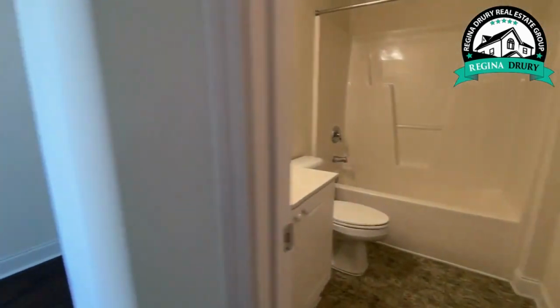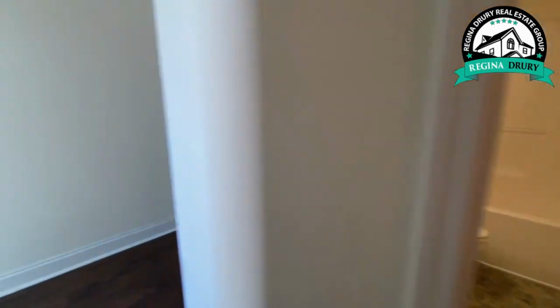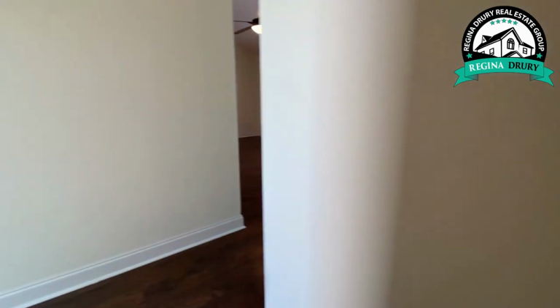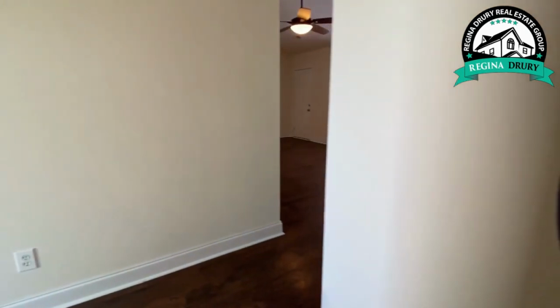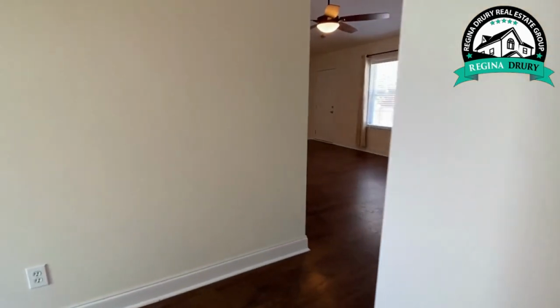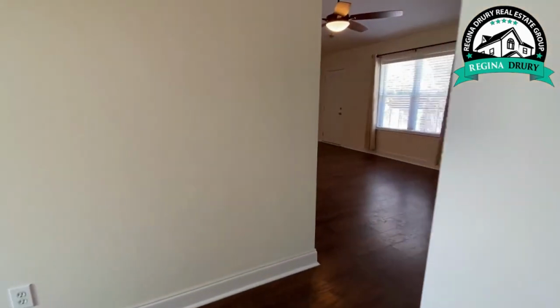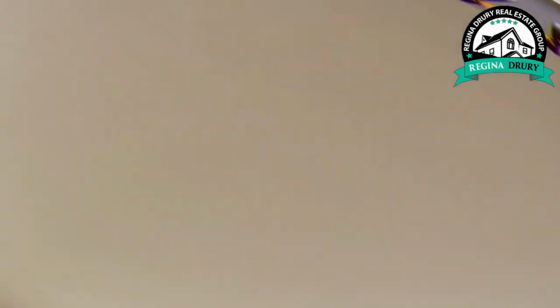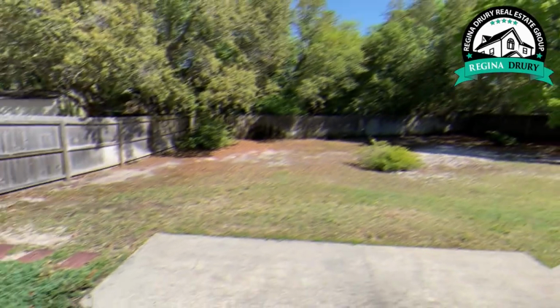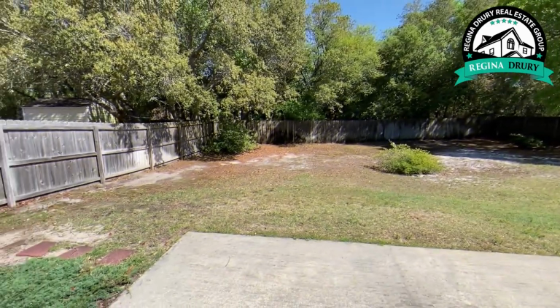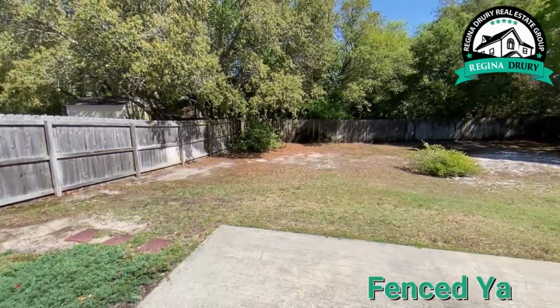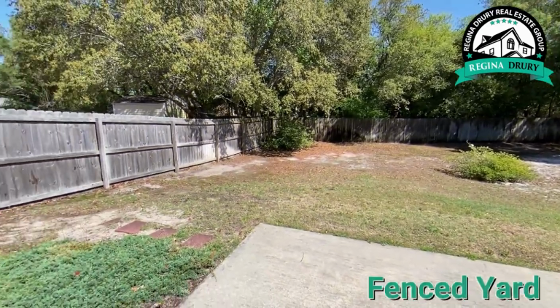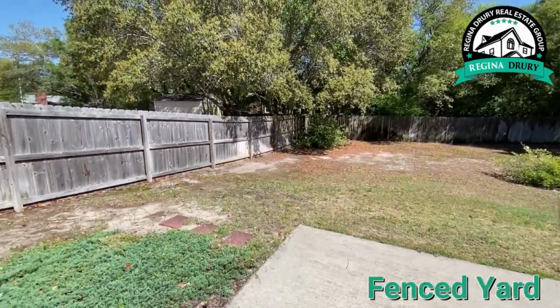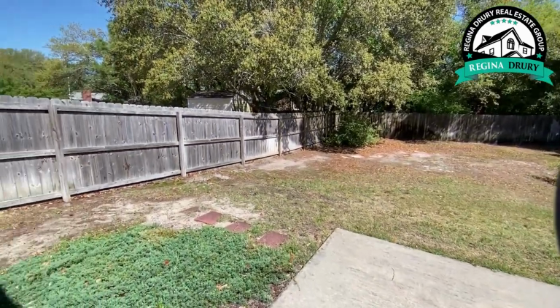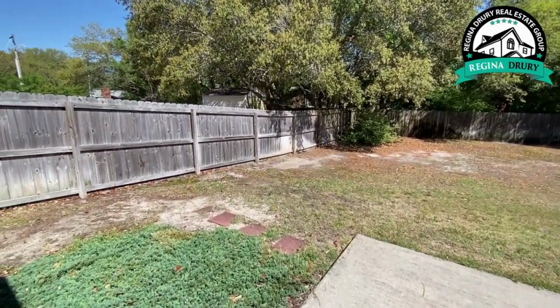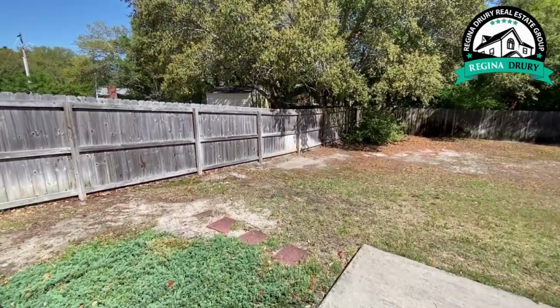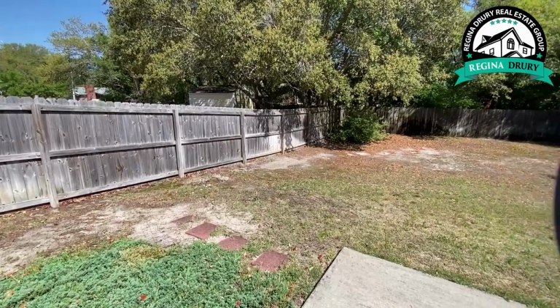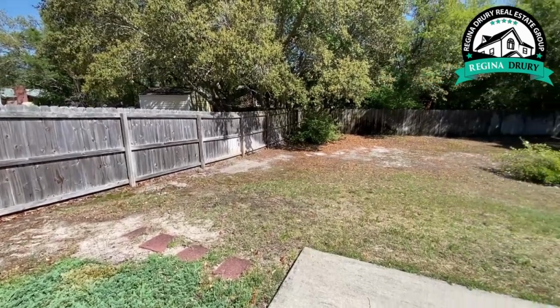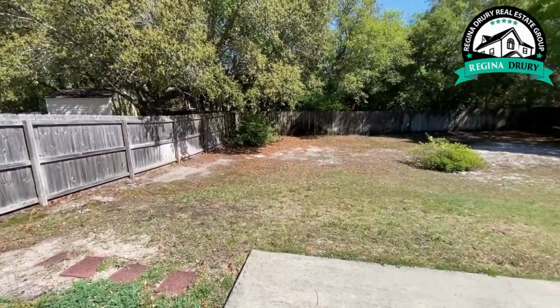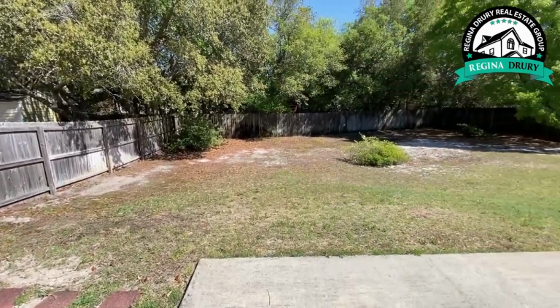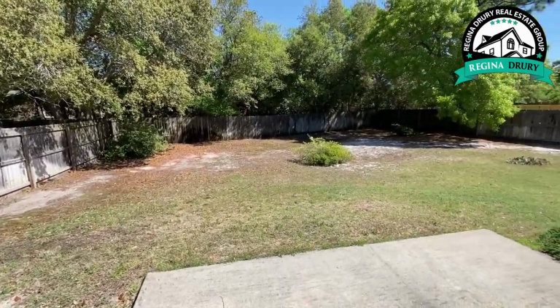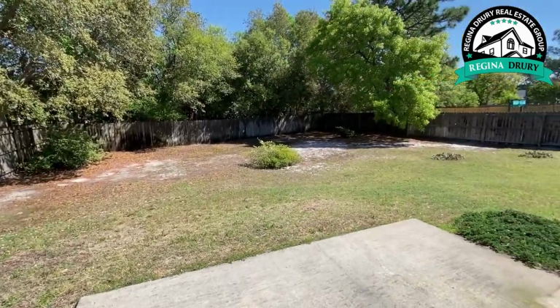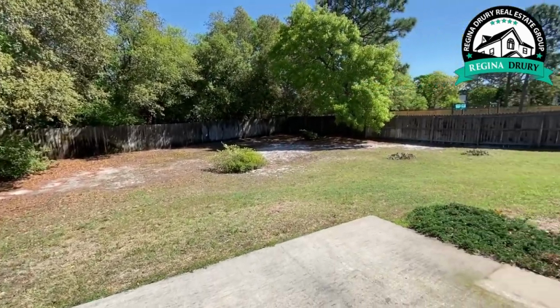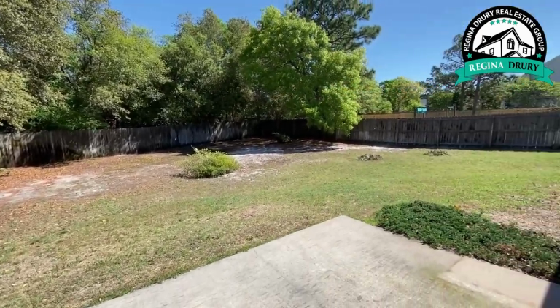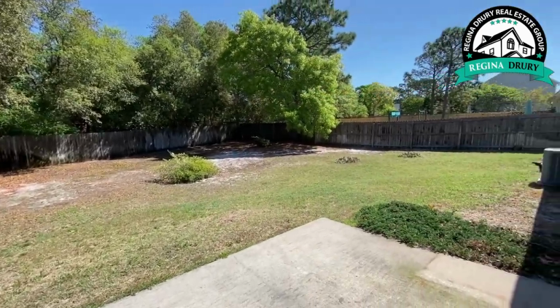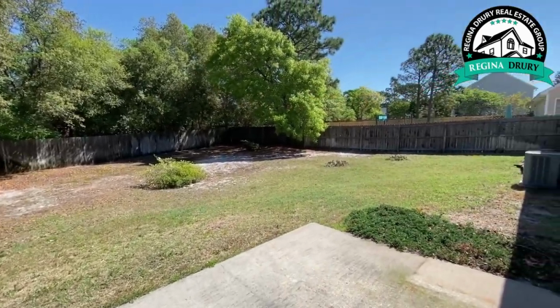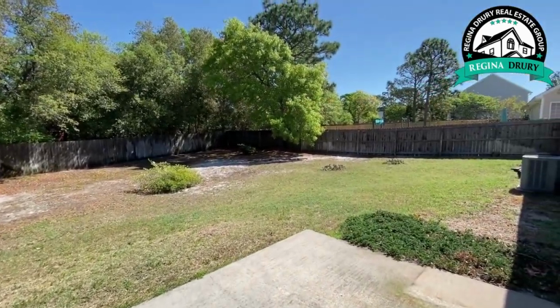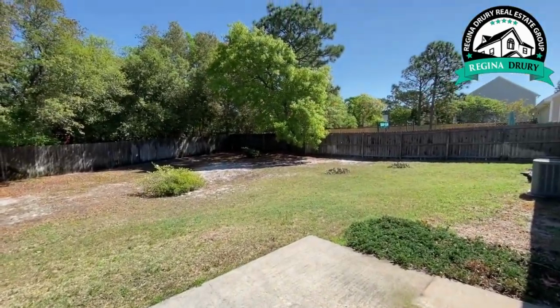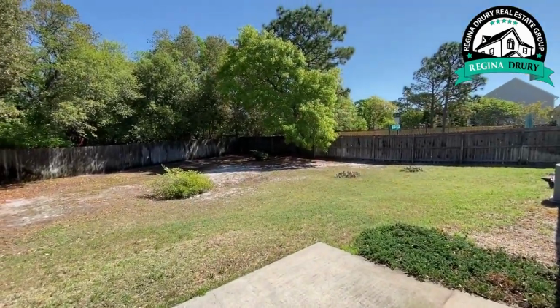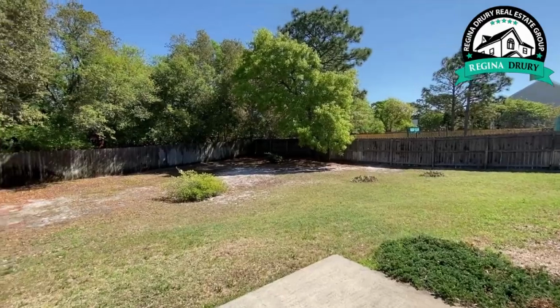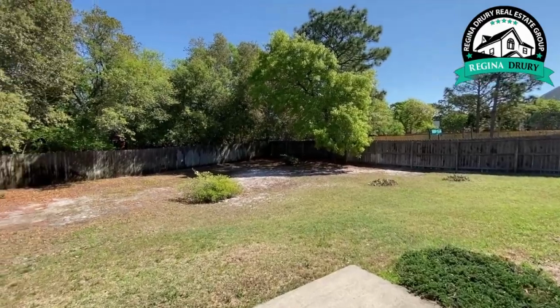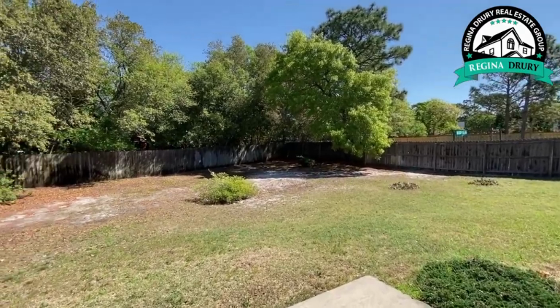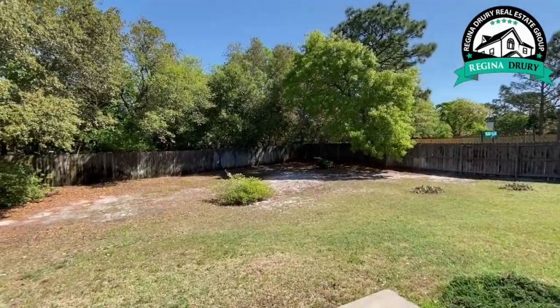Let's go see the backyard. The backyard is fenced and actually quite large, considering that we're maybe 15 minutes to Carolina Beach right now.